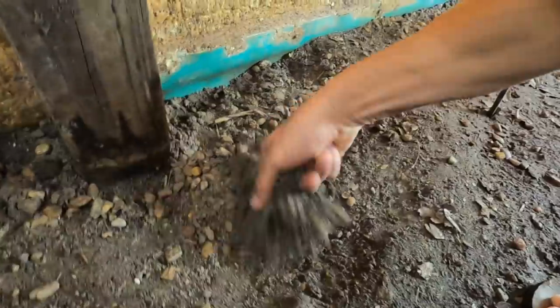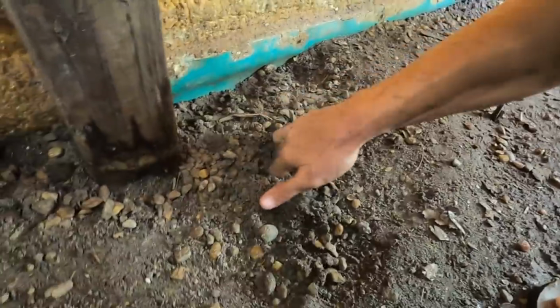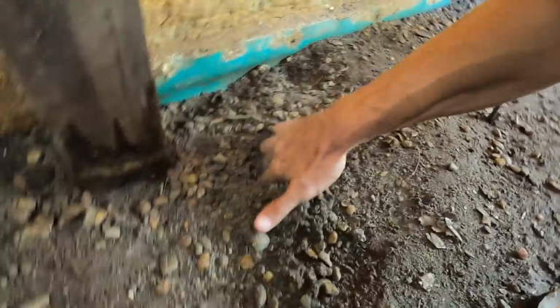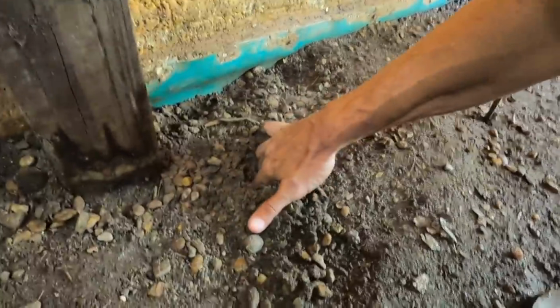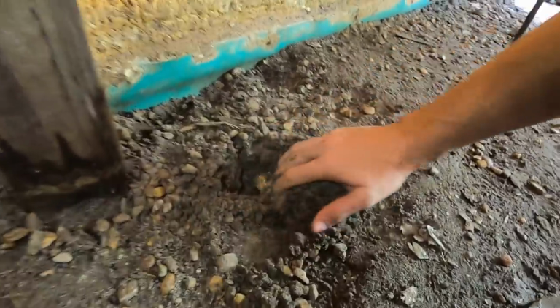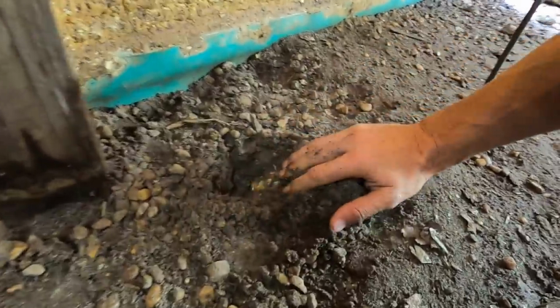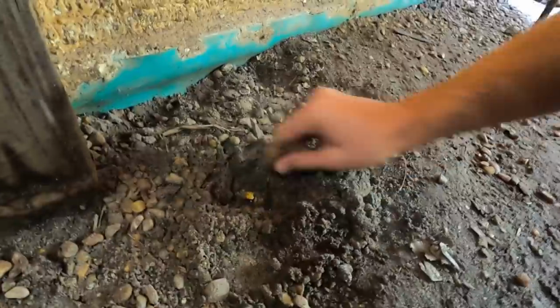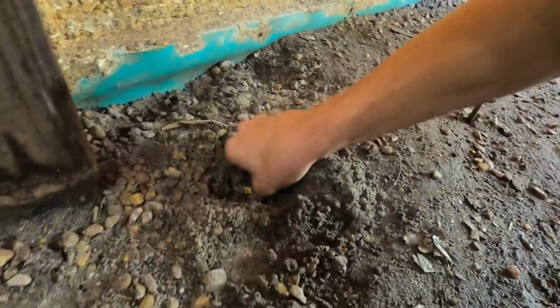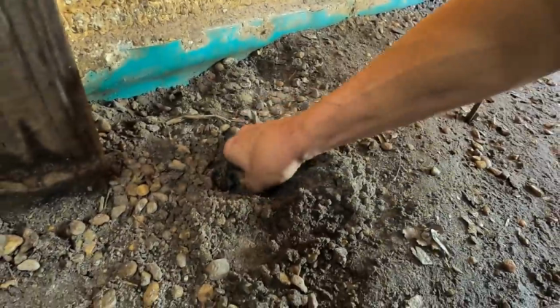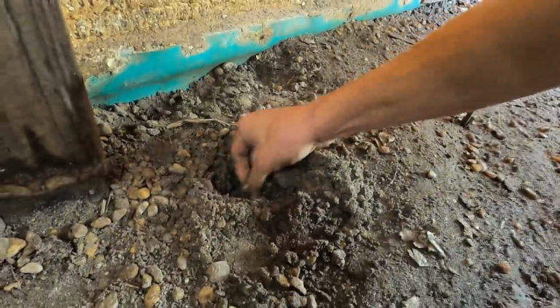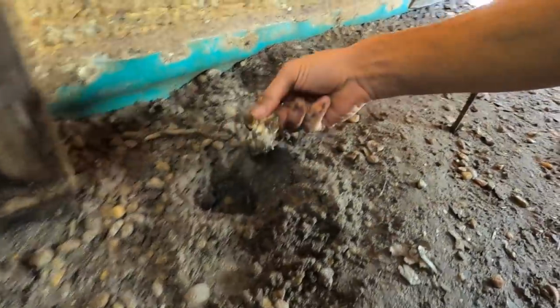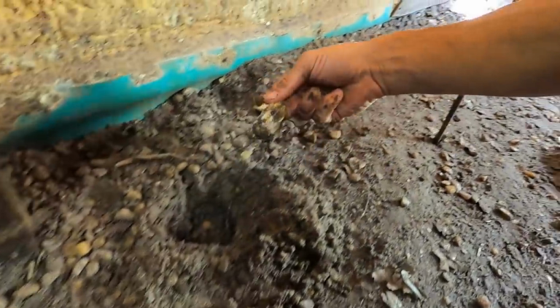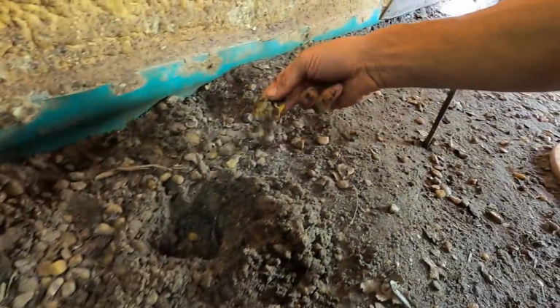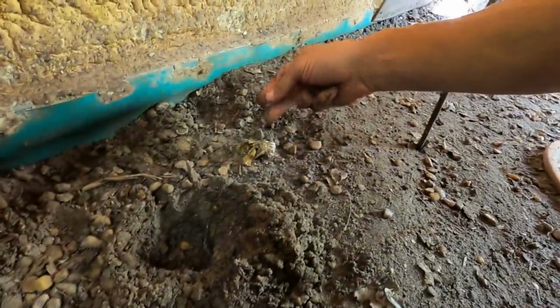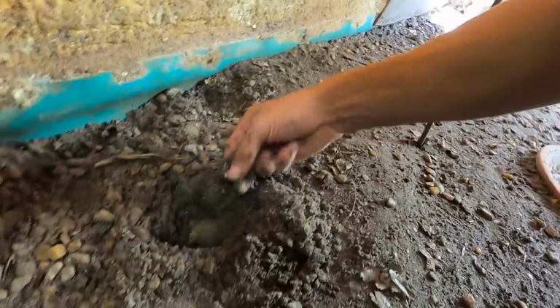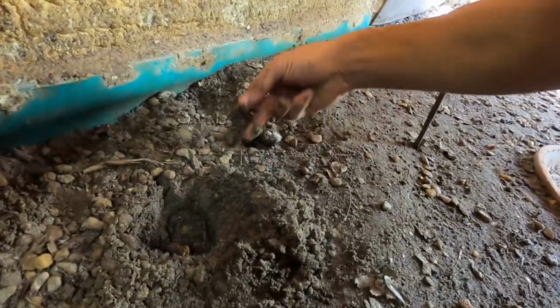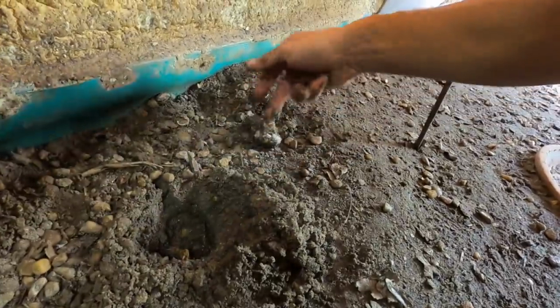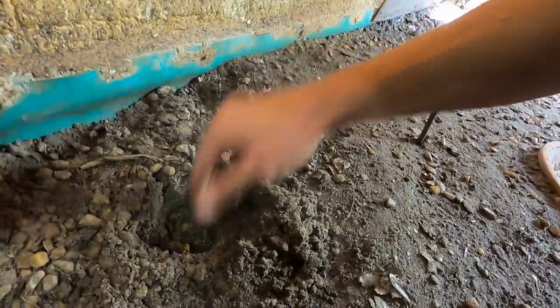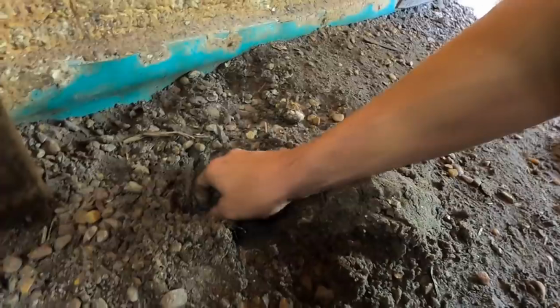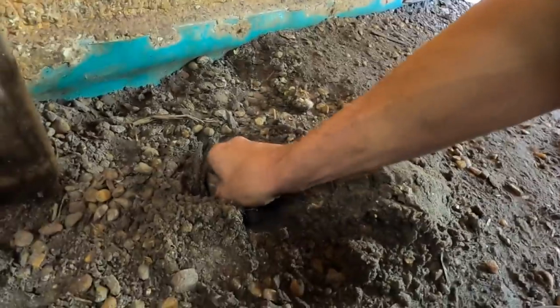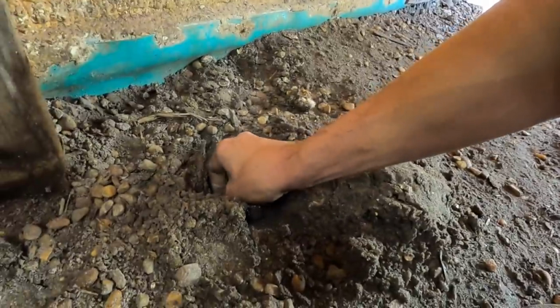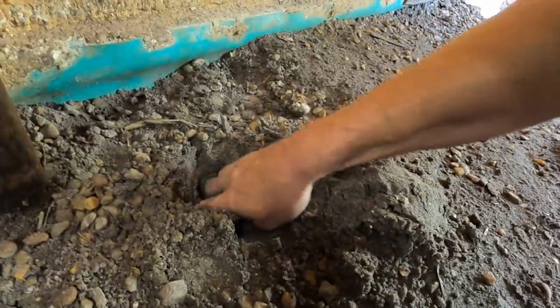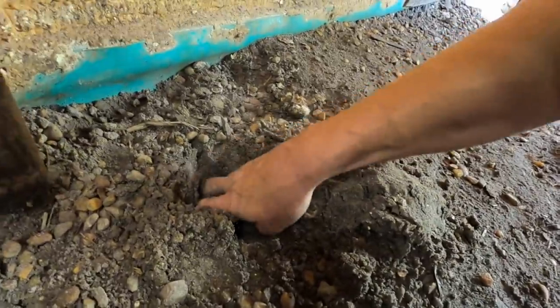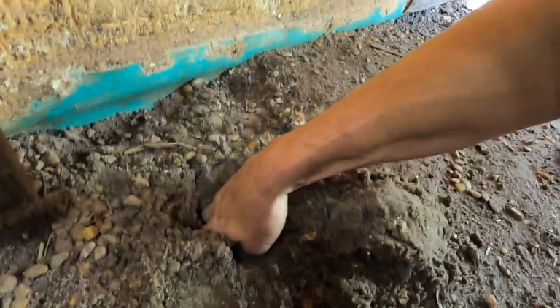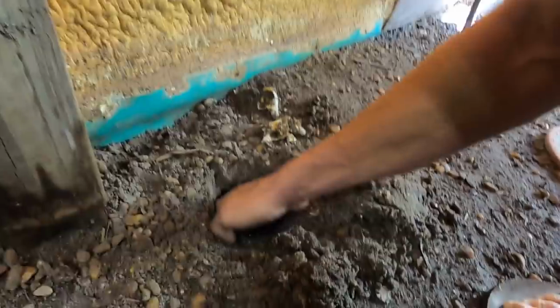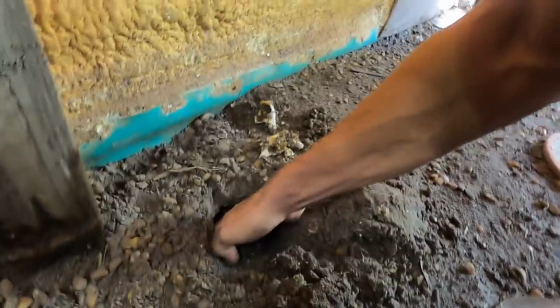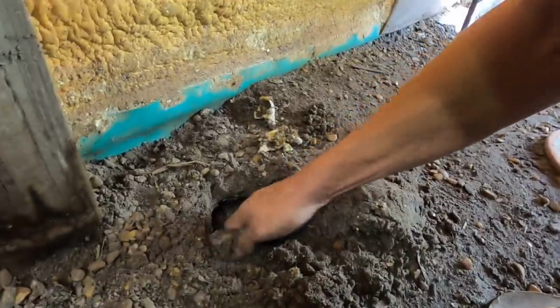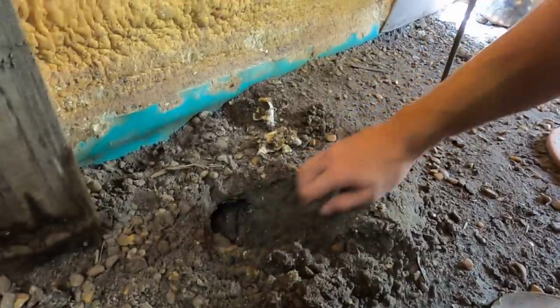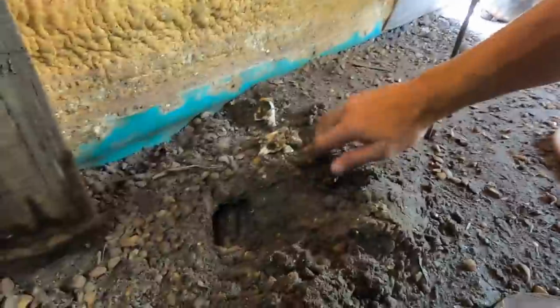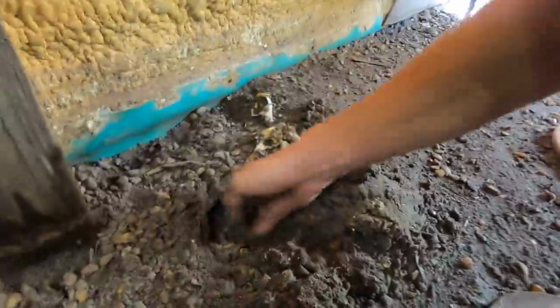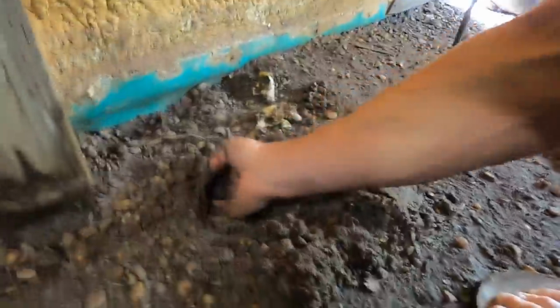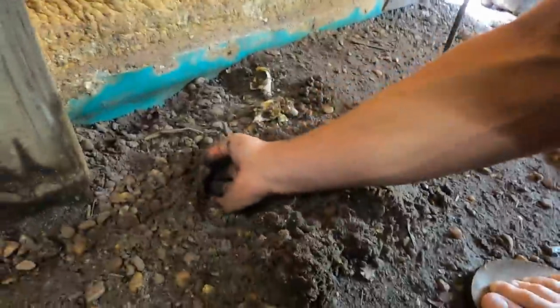If I were a tortoise, which I am not — oh guys, look at this. That's a crushed egg. Come on, I can't believe this. My fingers are gonna smell rank.